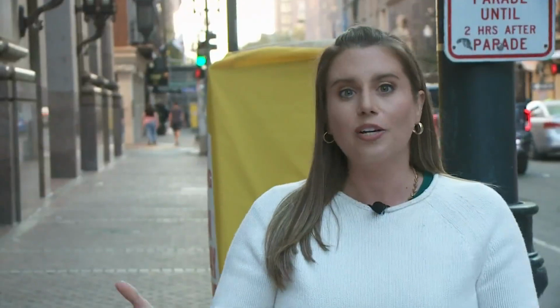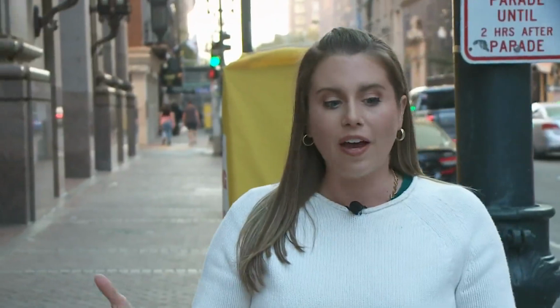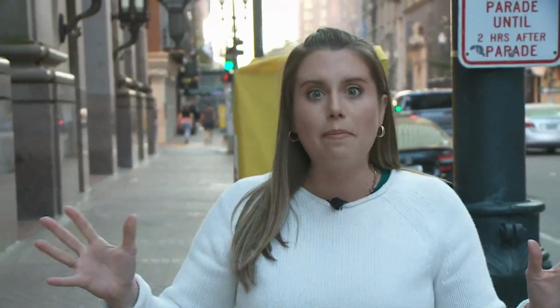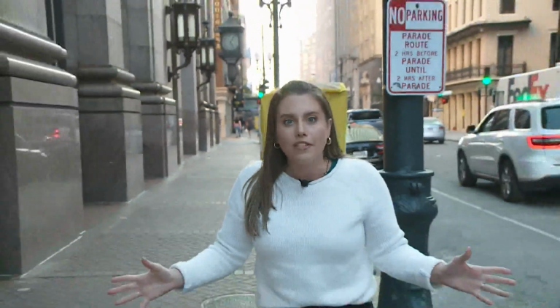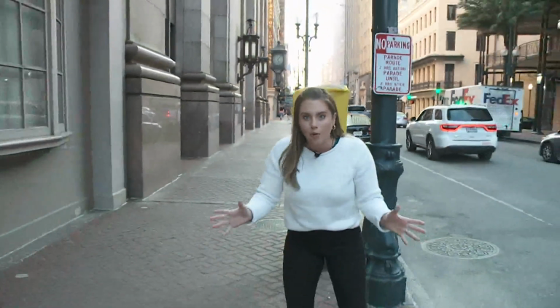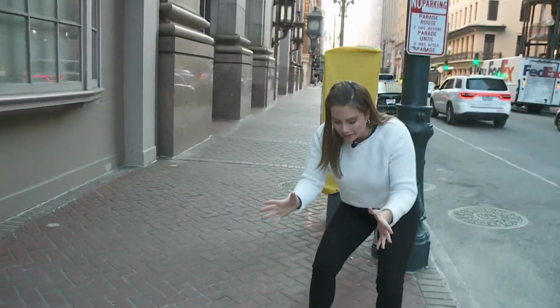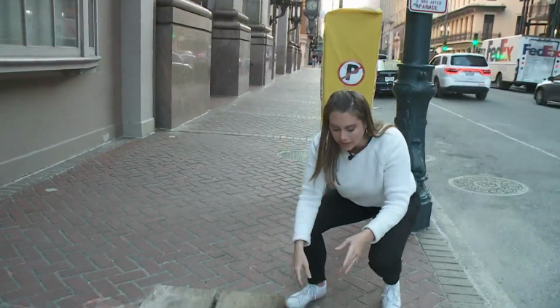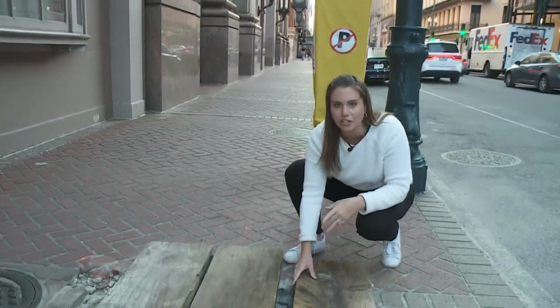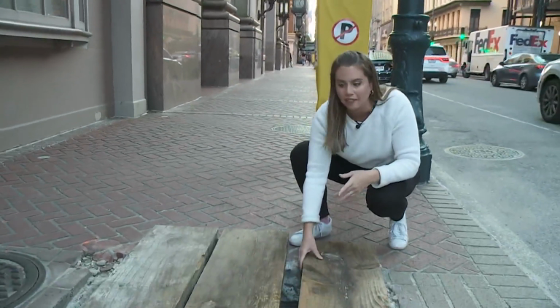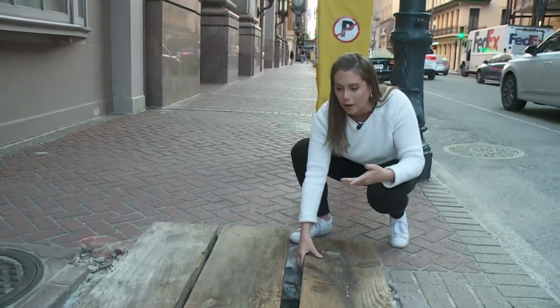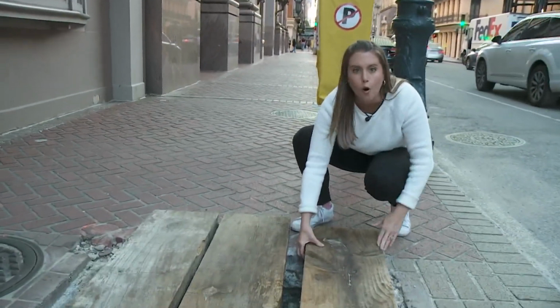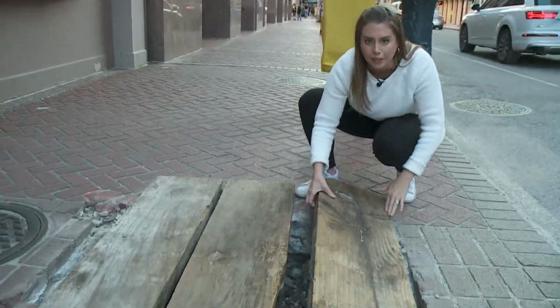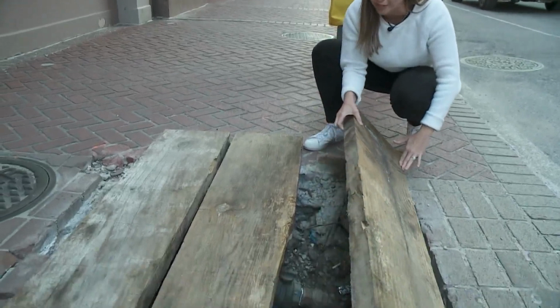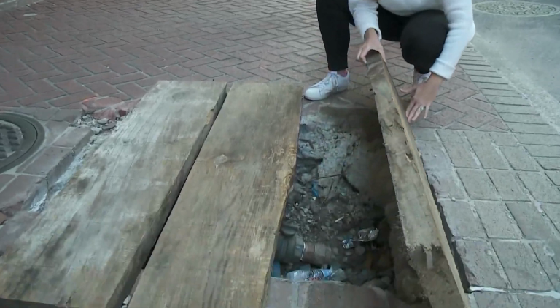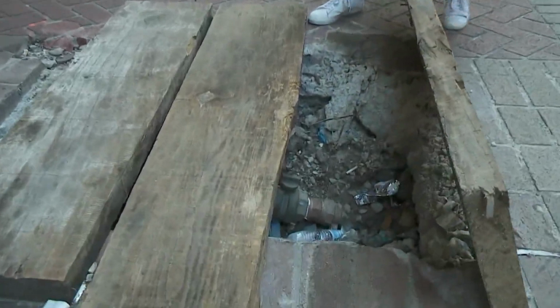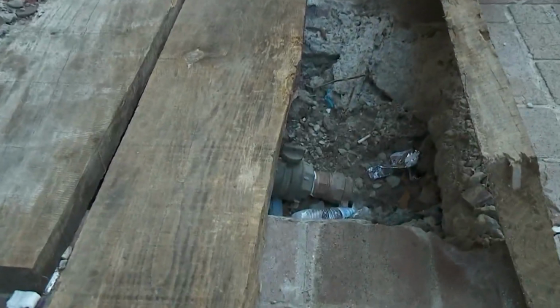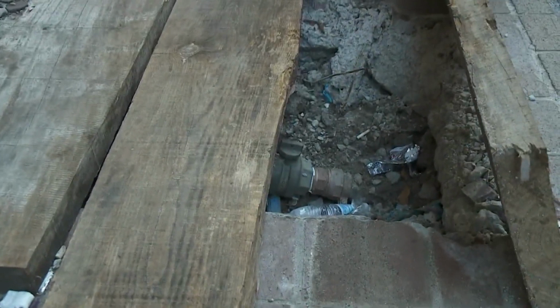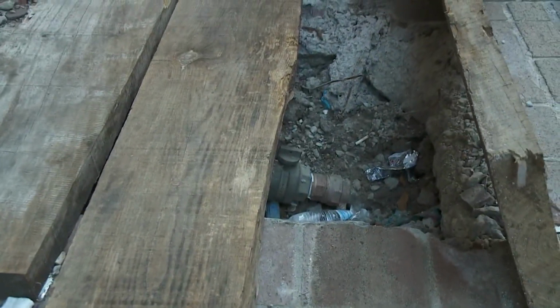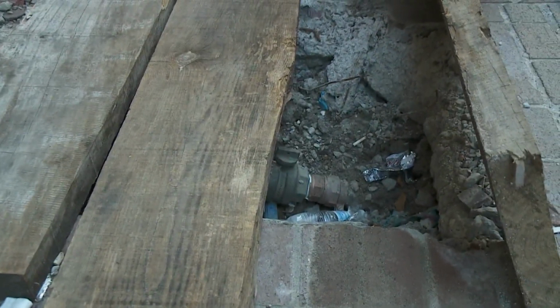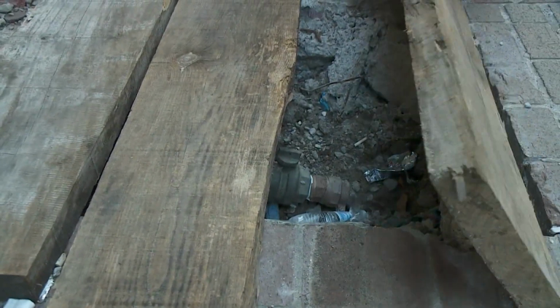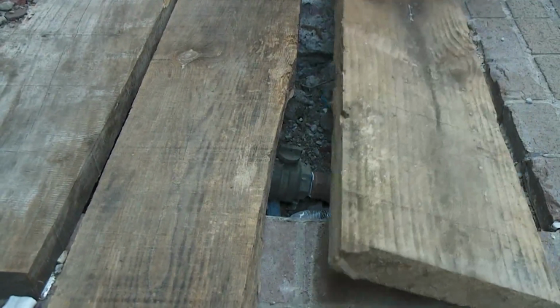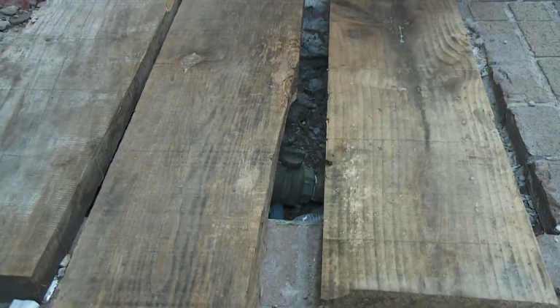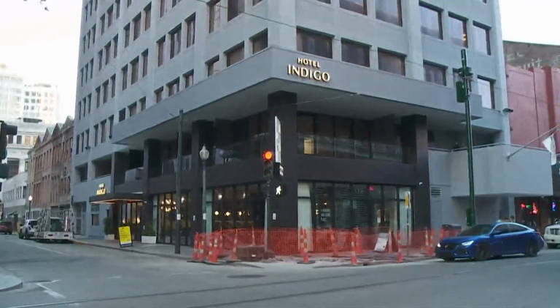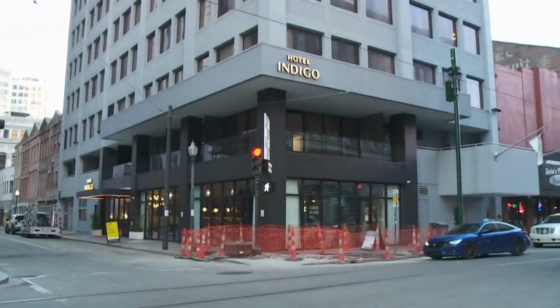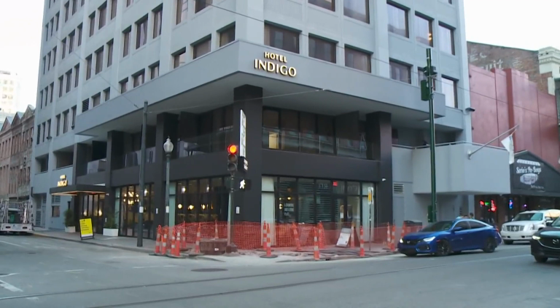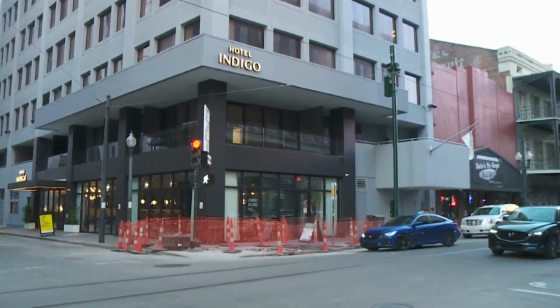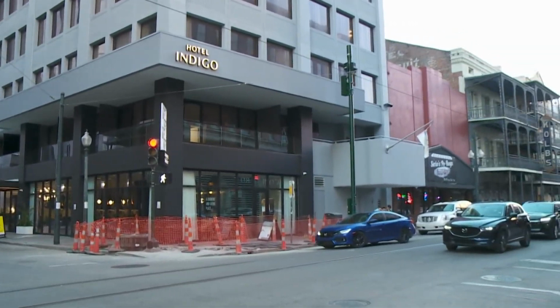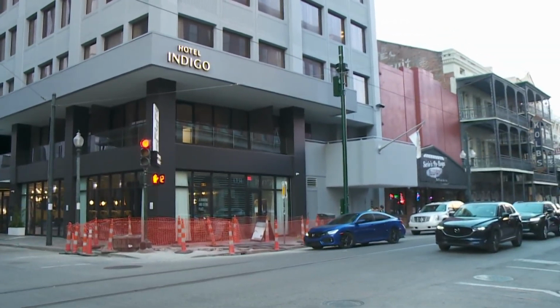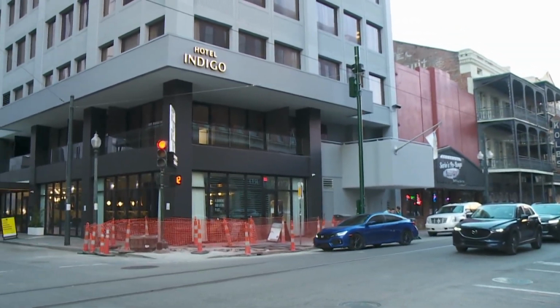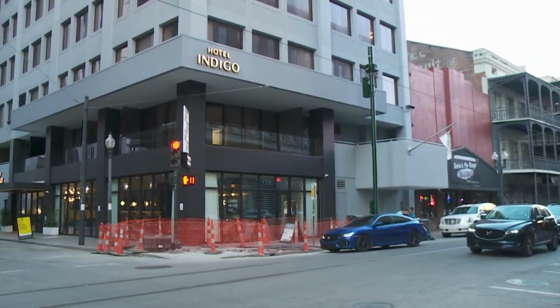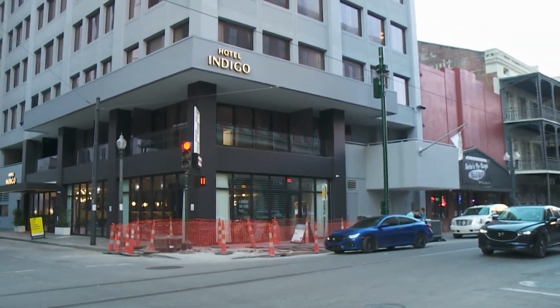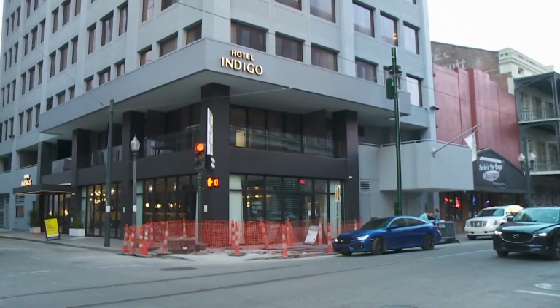Here's what we found in the middle of the sidewalk in the CBD on St. Charles Avenue: a big hole in the ground, several feet deep, full of garbage and exposed pipes. Right across the intersection on Common Street, a whole sidewalk is ripped up.